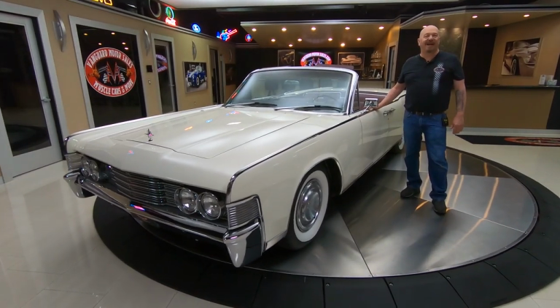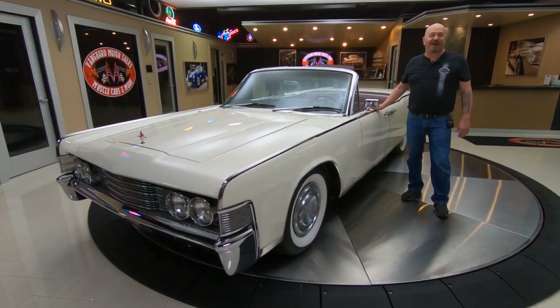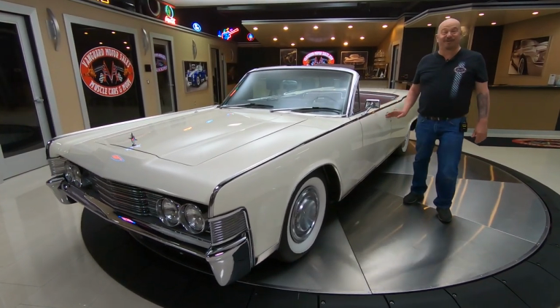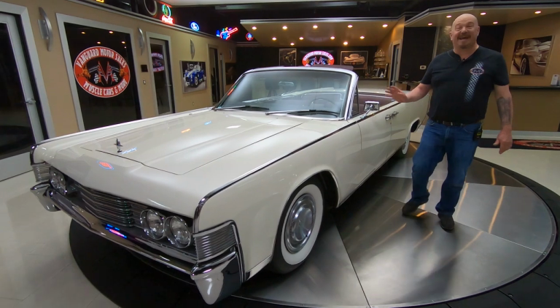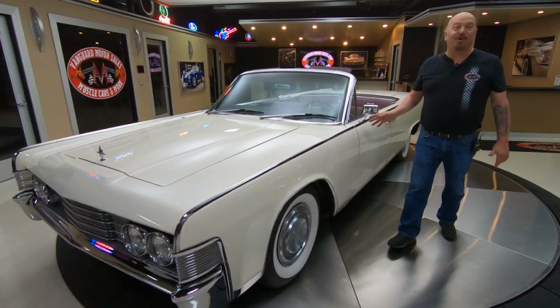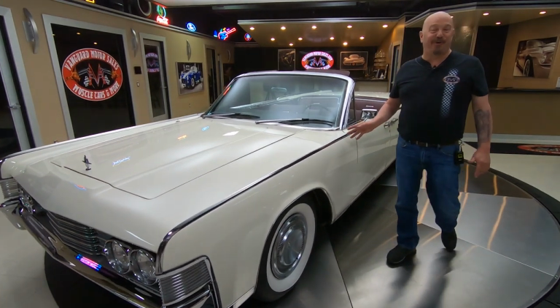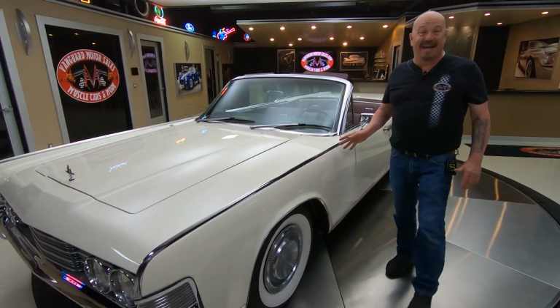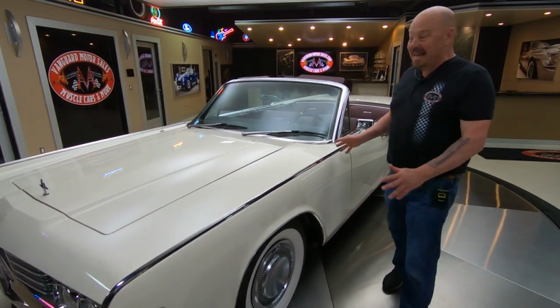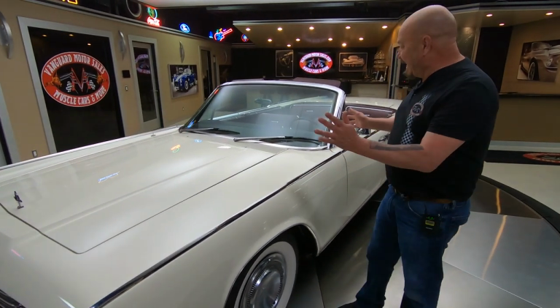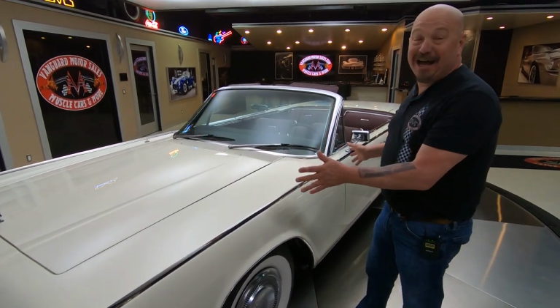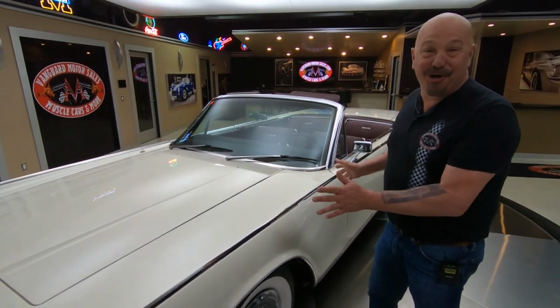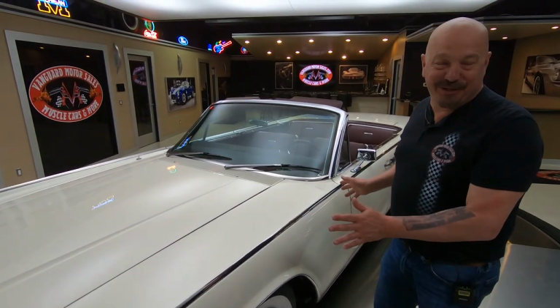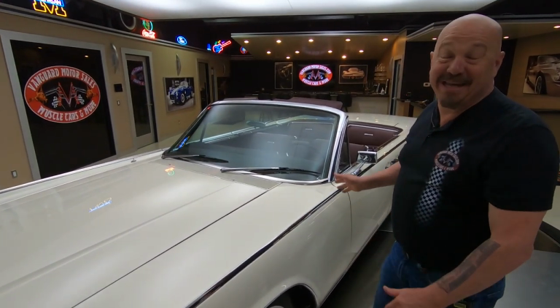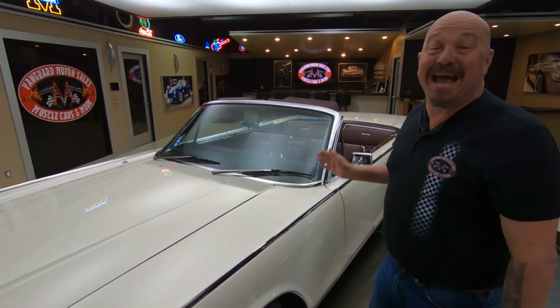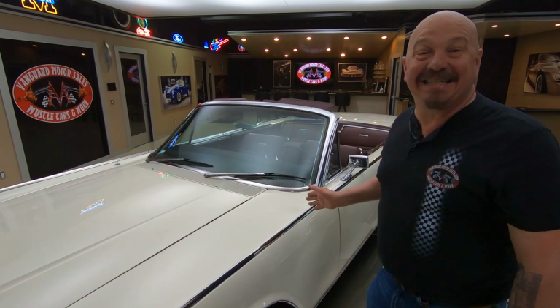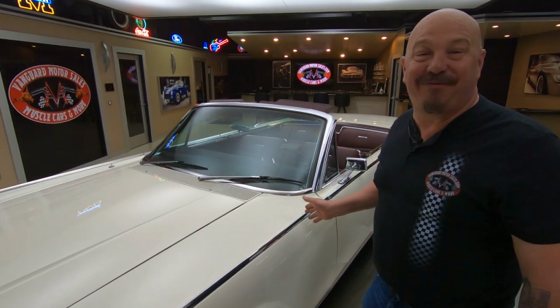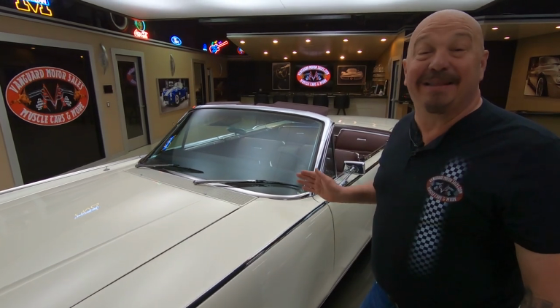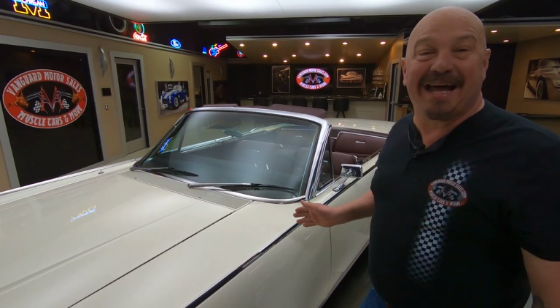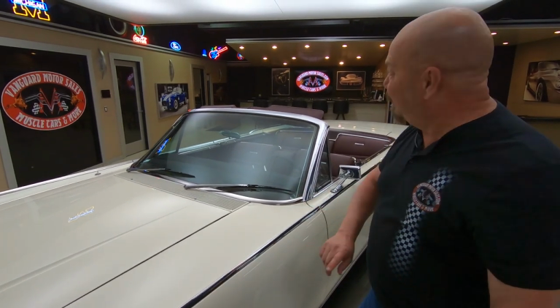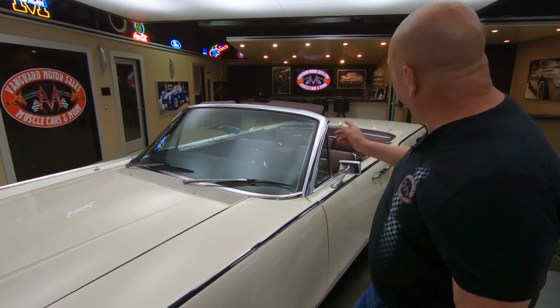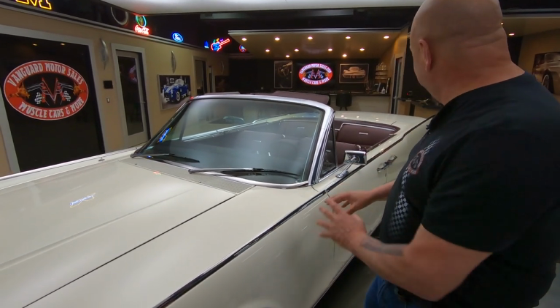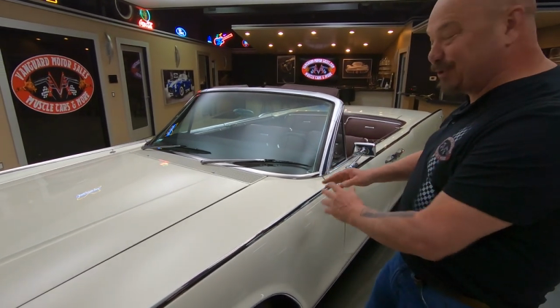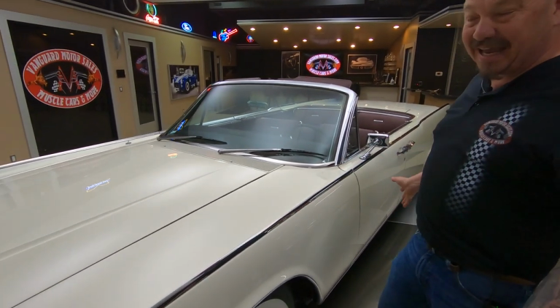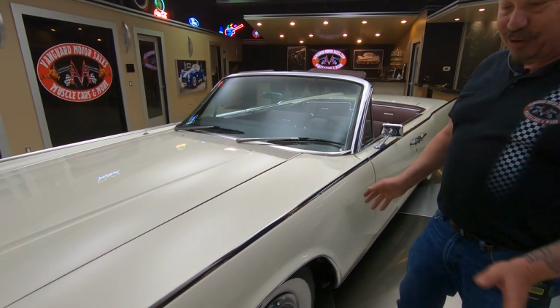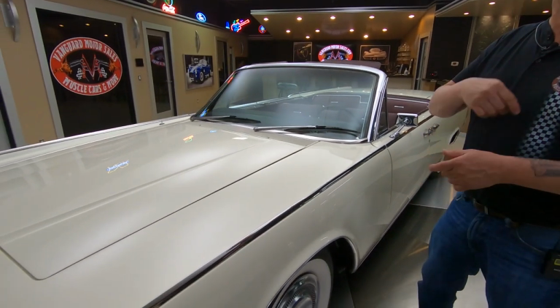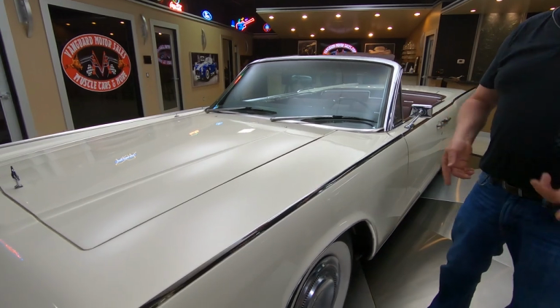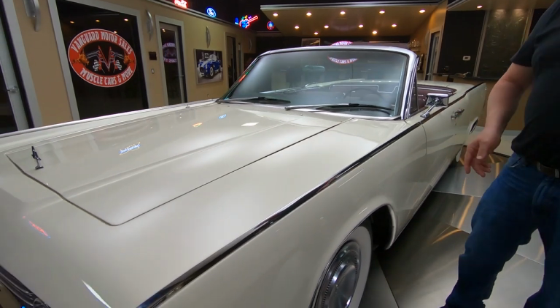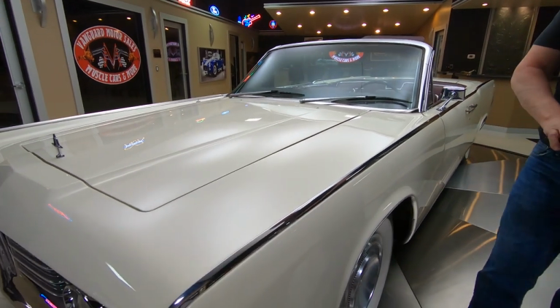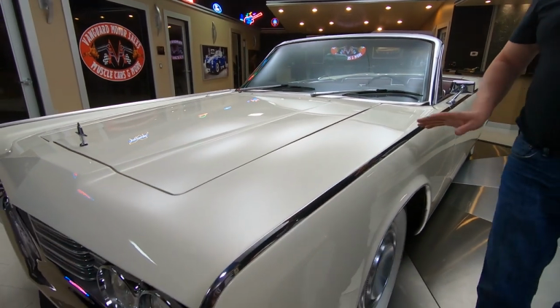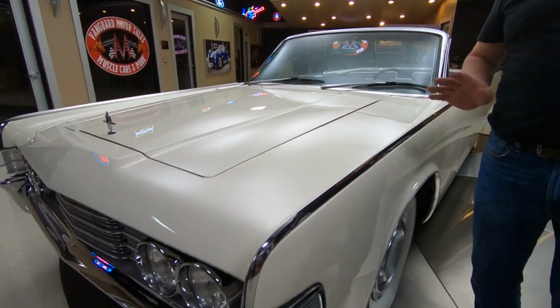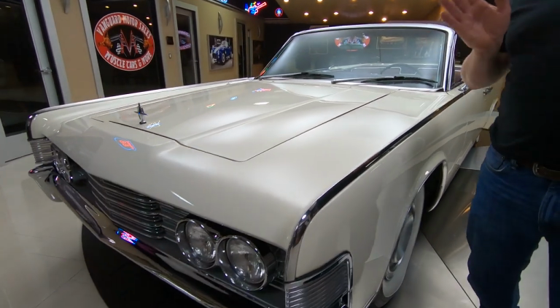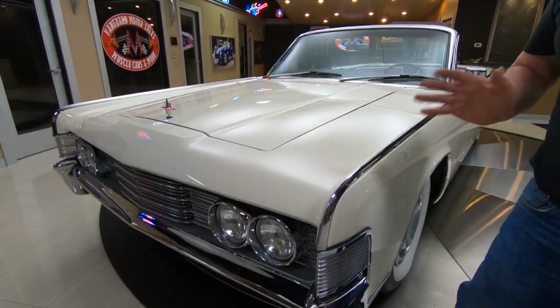Welcome back to Vanguard Motor Sales. I got a cool one for you today. Lady Gaga used to own this baby — a 1965 Lincoln Continental. Top goes down, suicide doors, rotisserie restored. The car is off the hook.